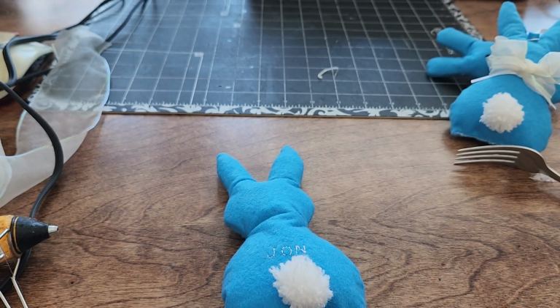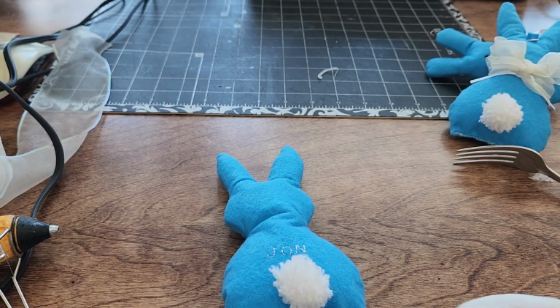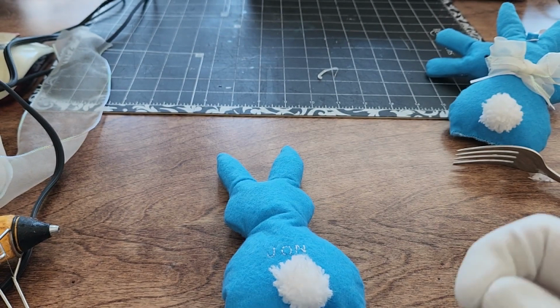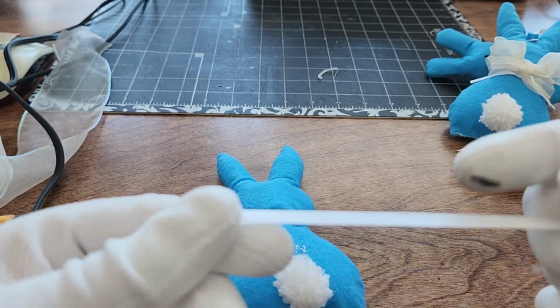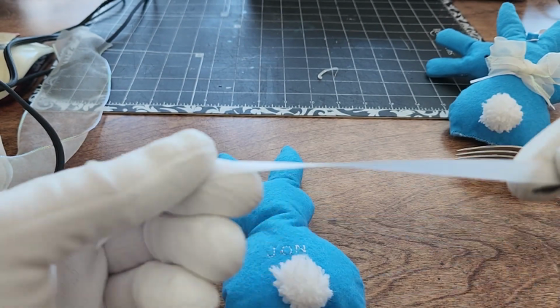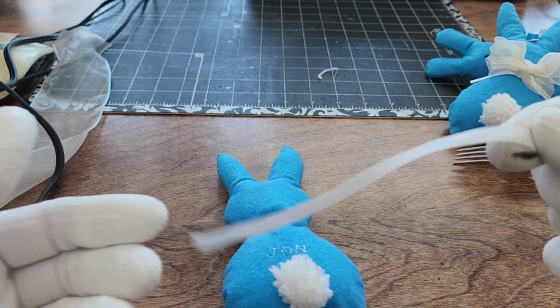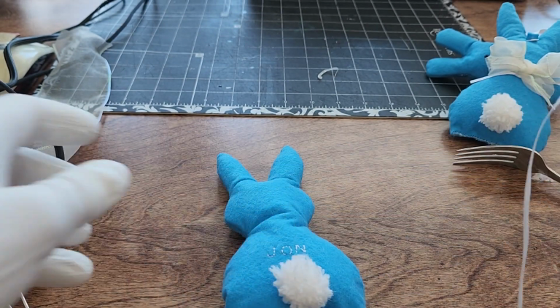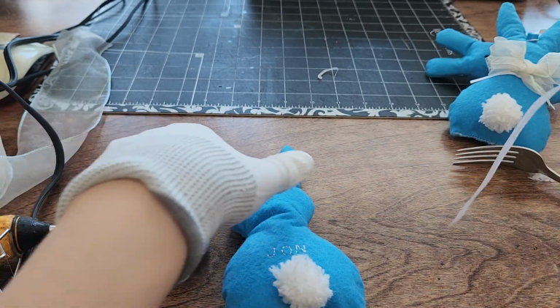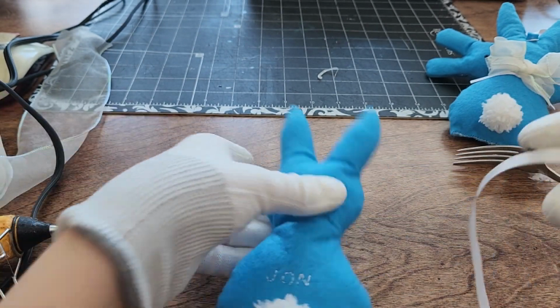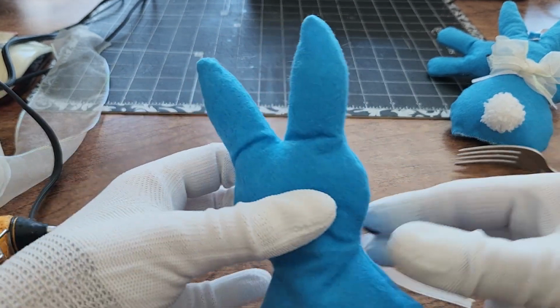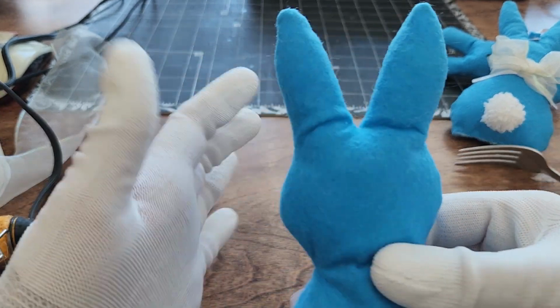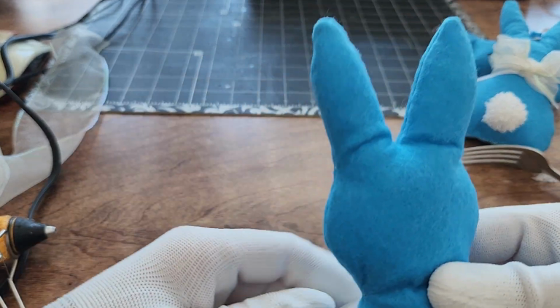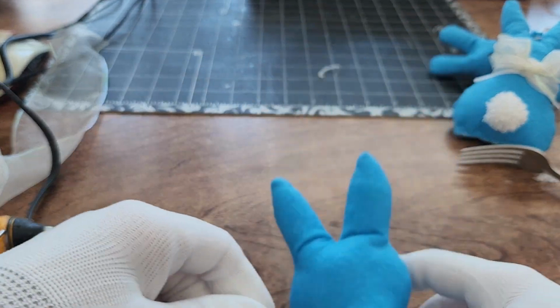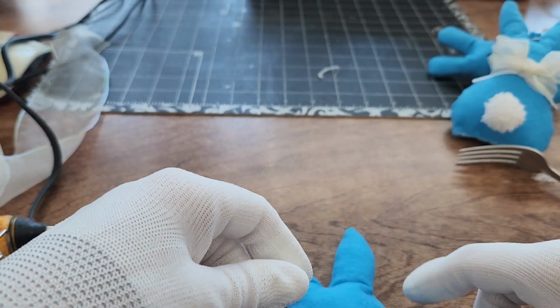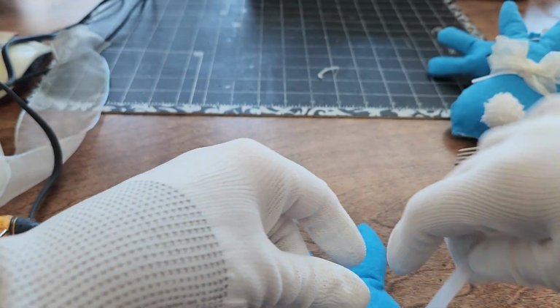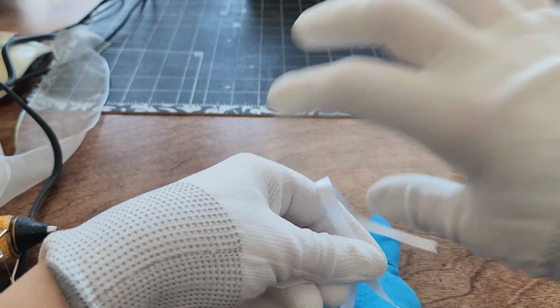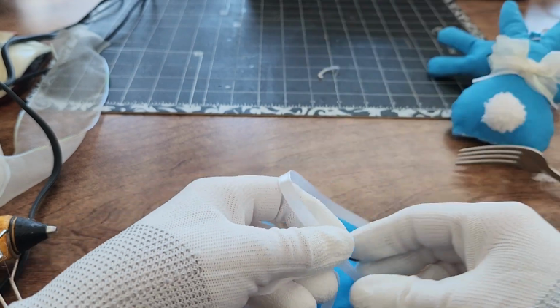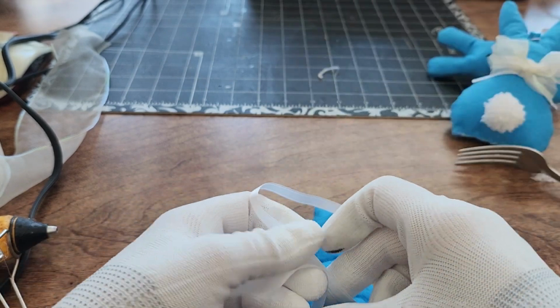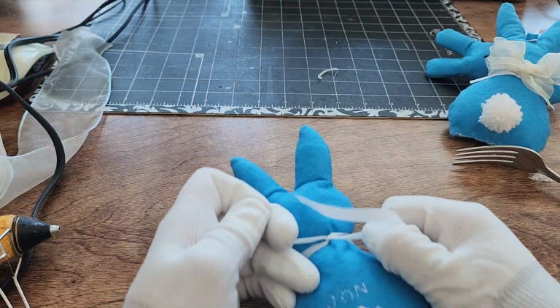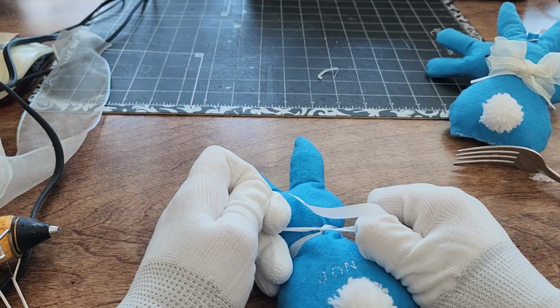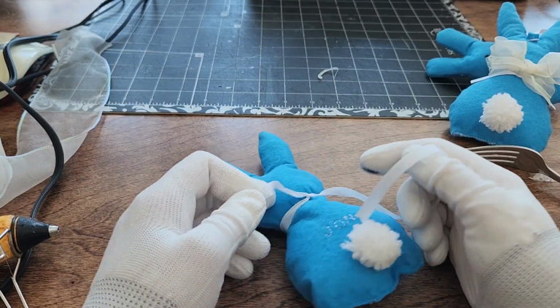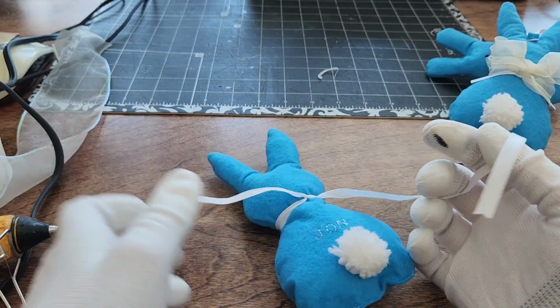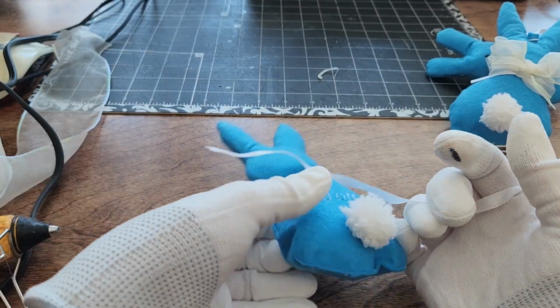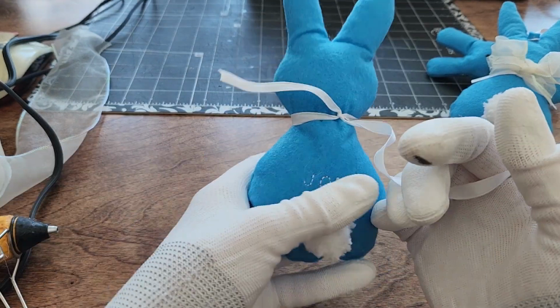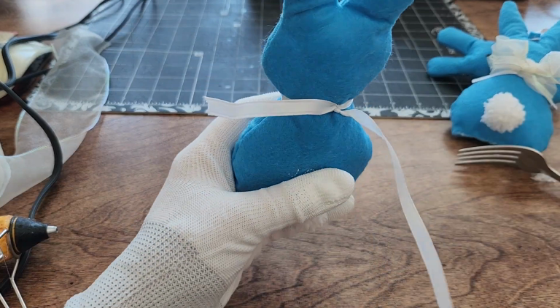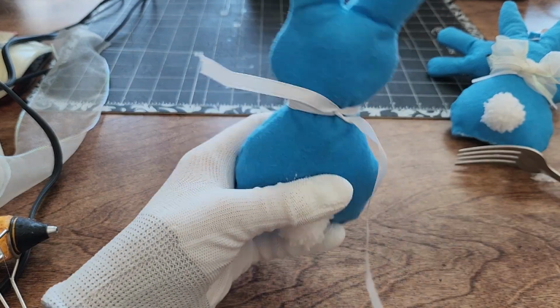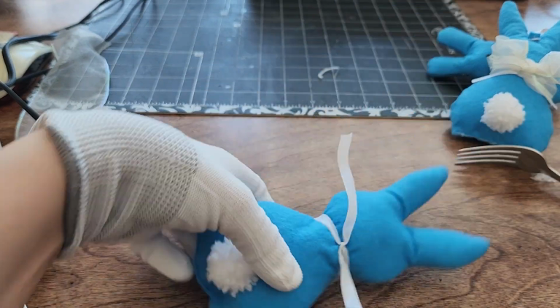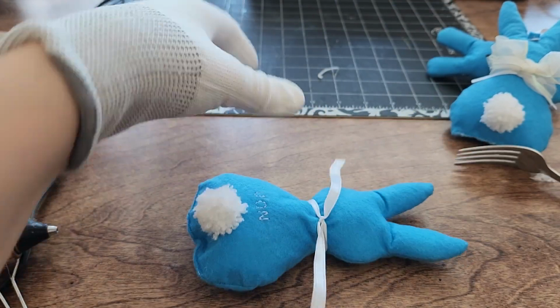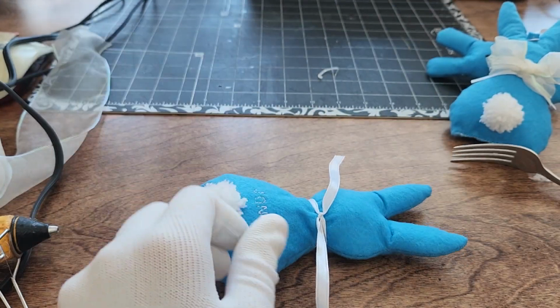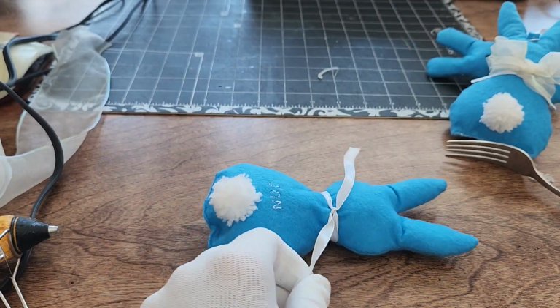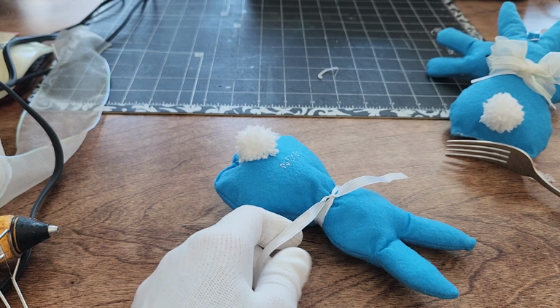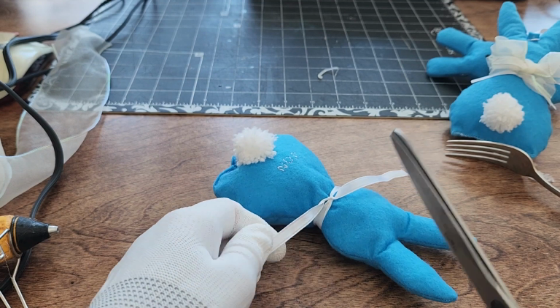I use a thin white ribbon to add shape to the bunny's neck, which I think makes it look more festive. Simply tighten the ribbon around the neck and knot it securely. Trim any excess ribbon.